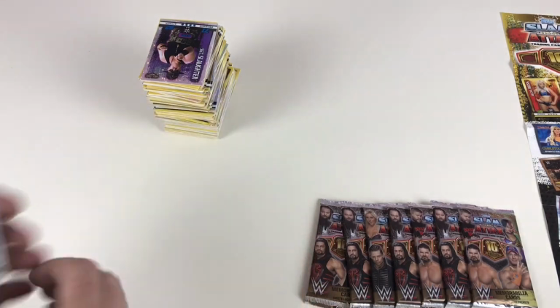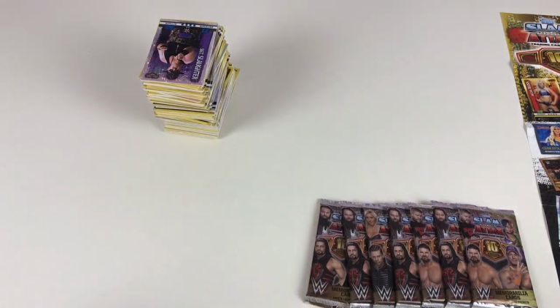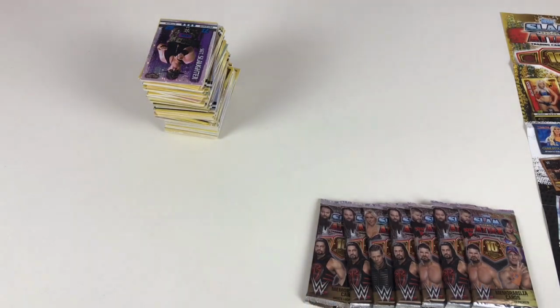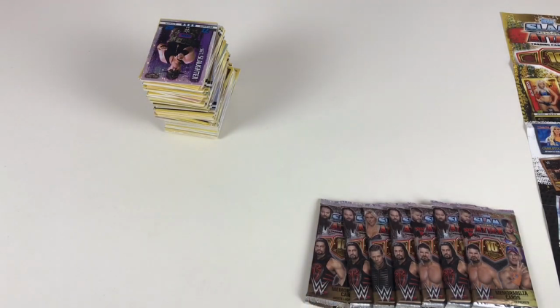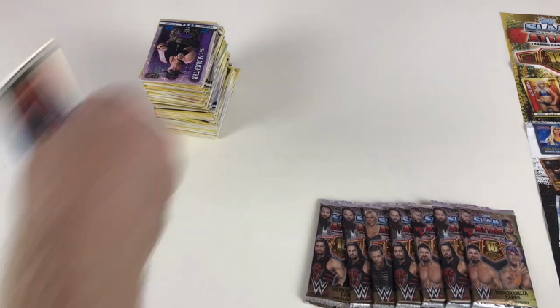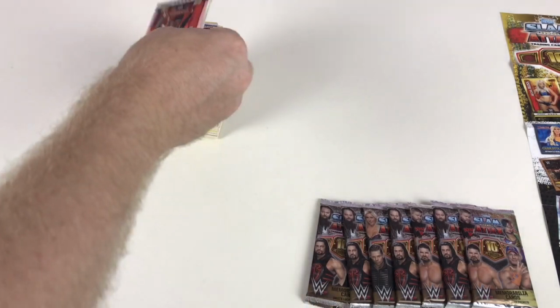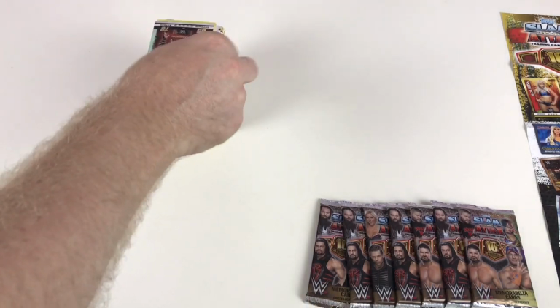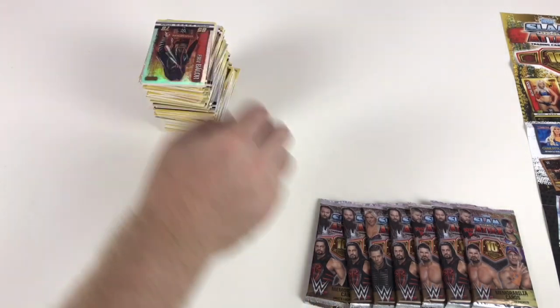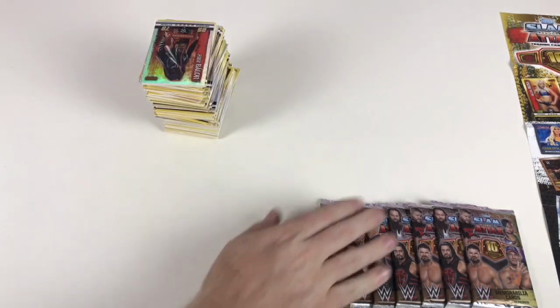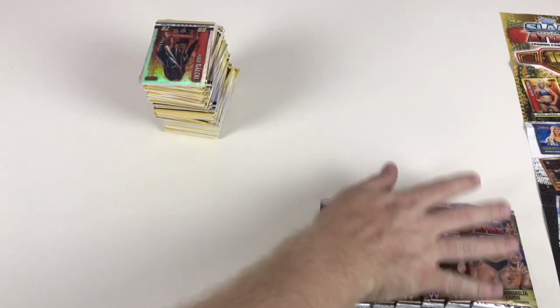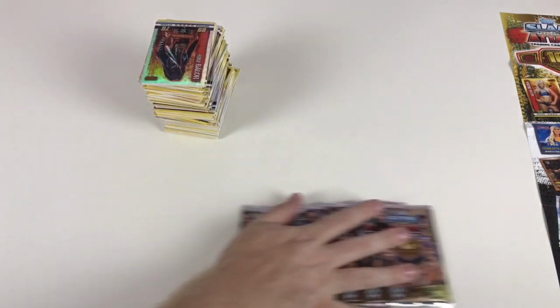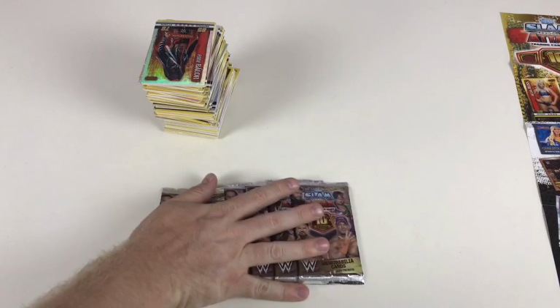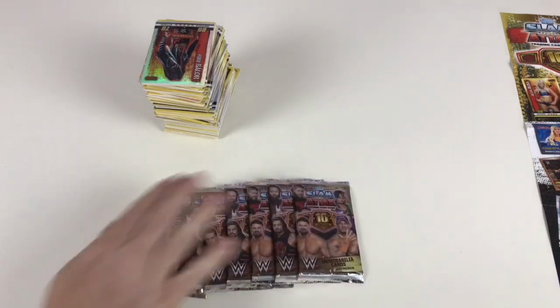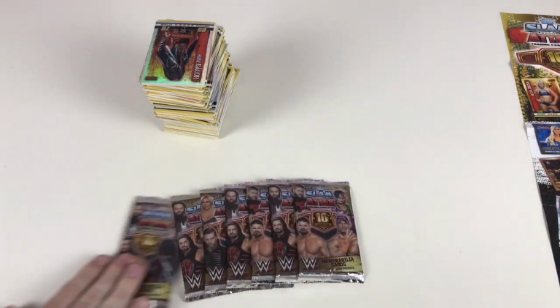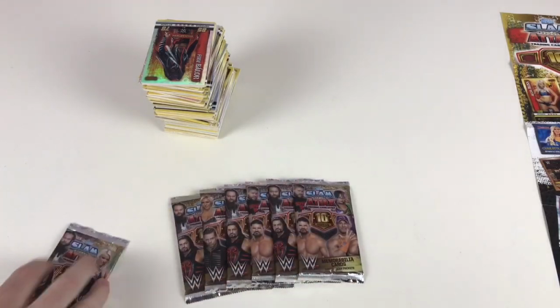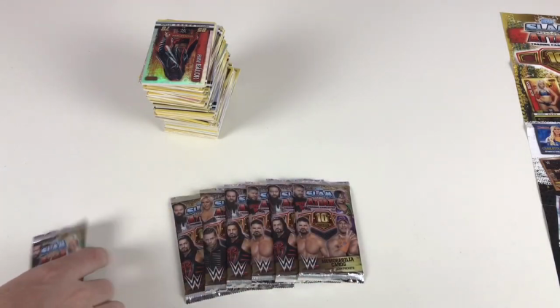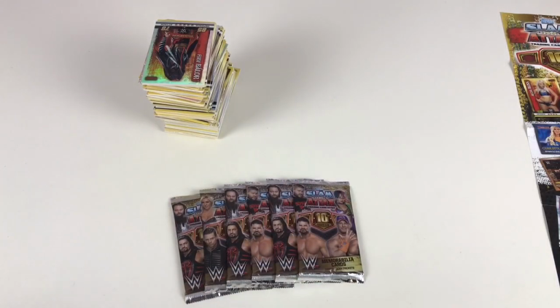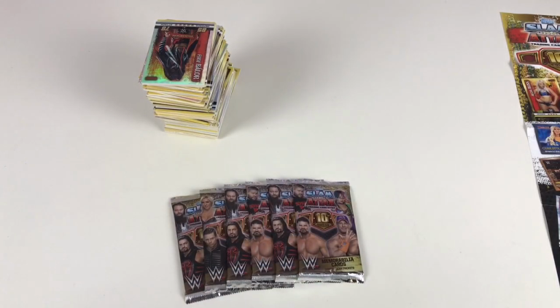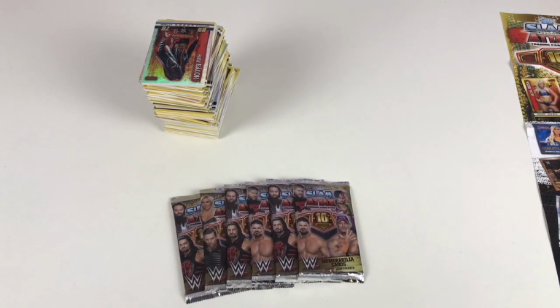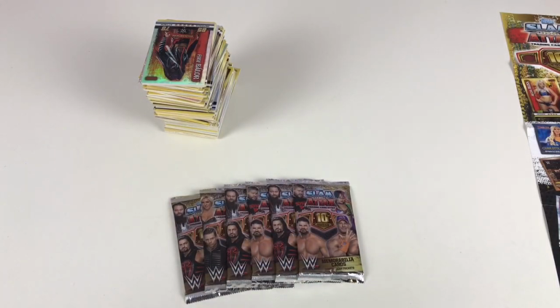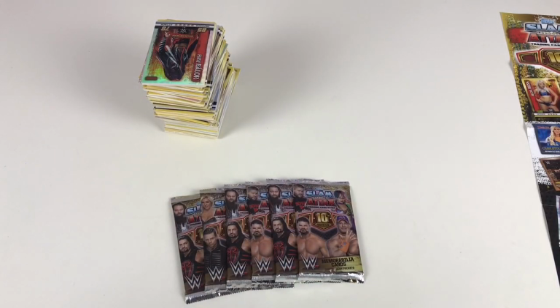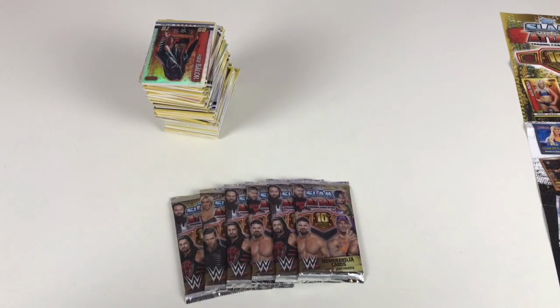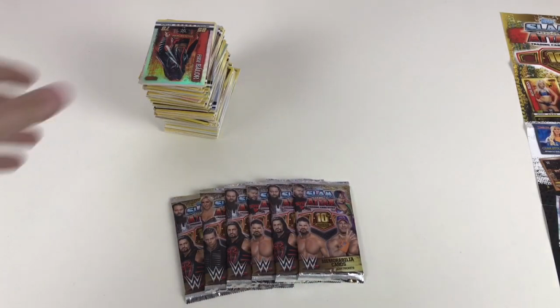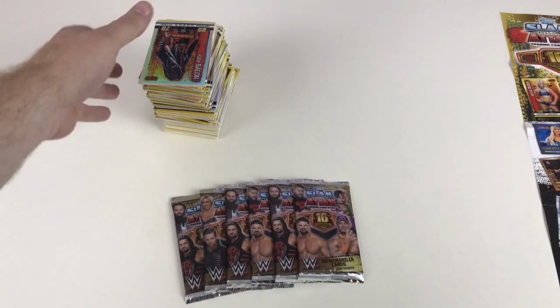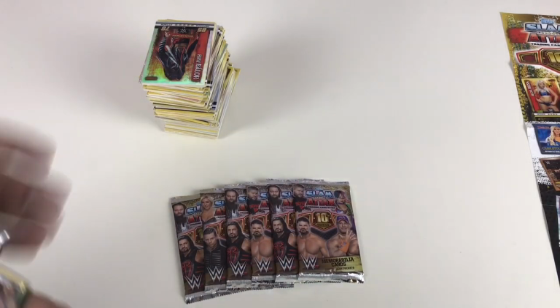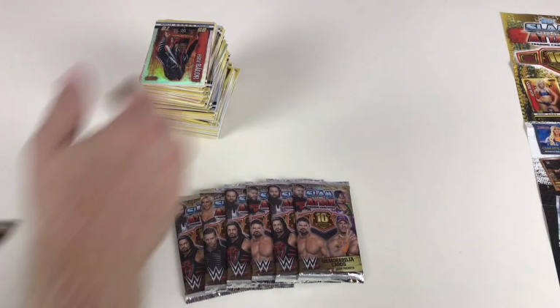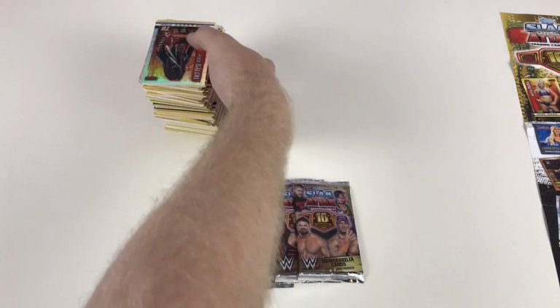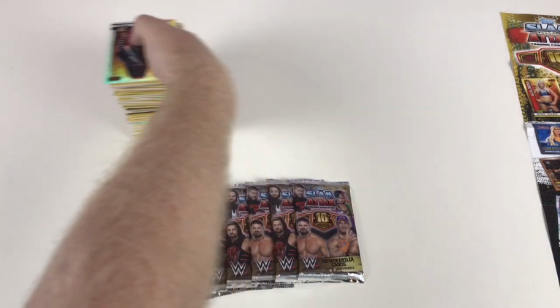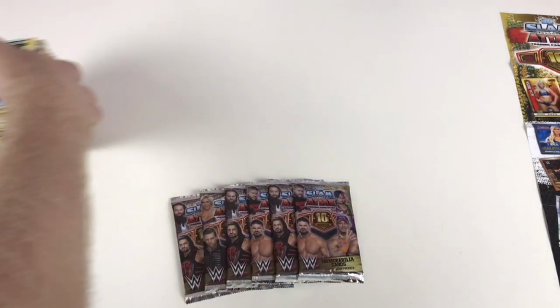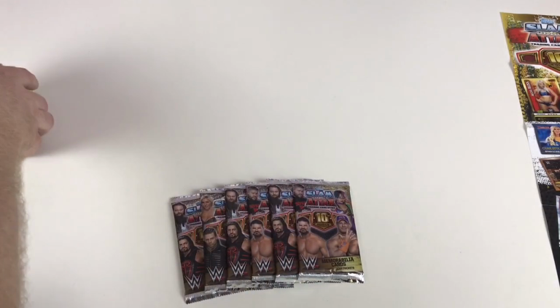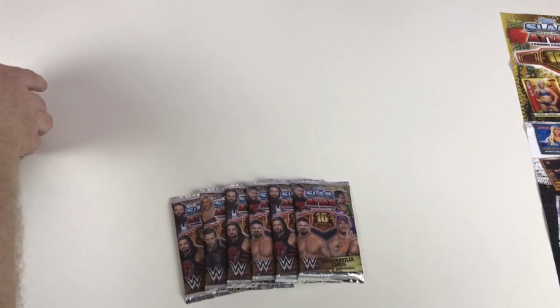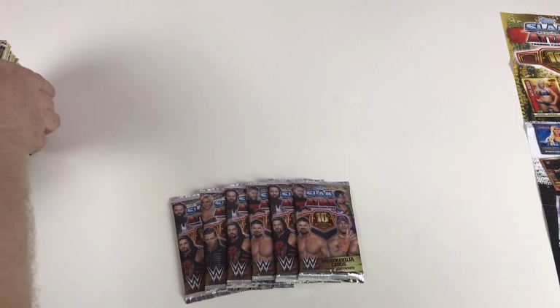Last few packets now — what will we get? Let's have a look.